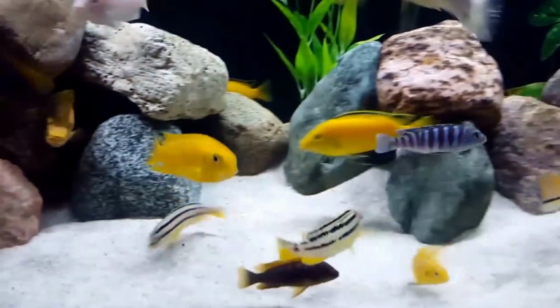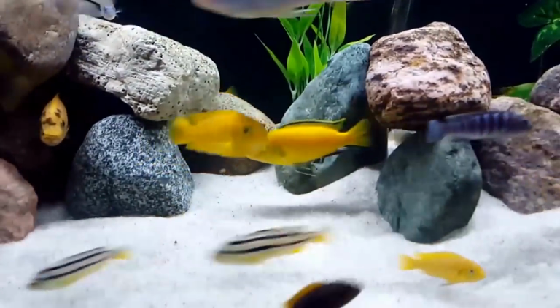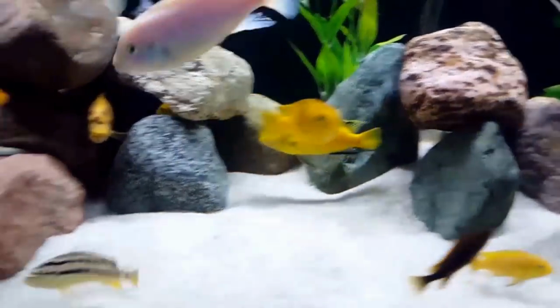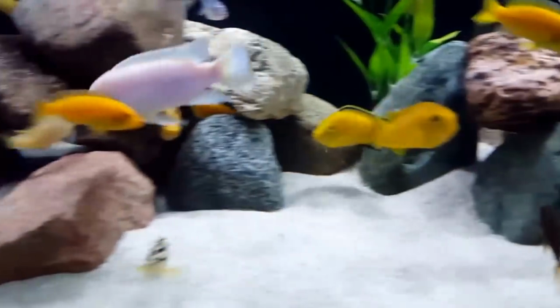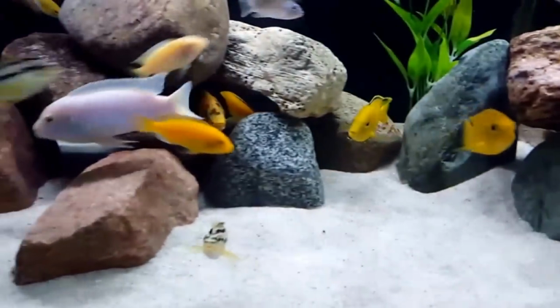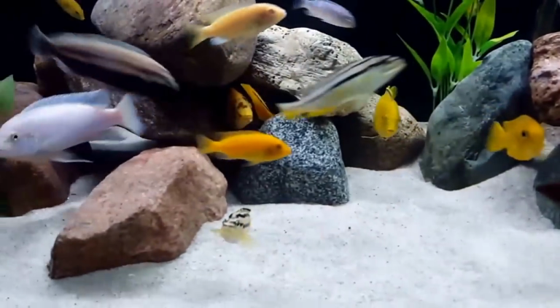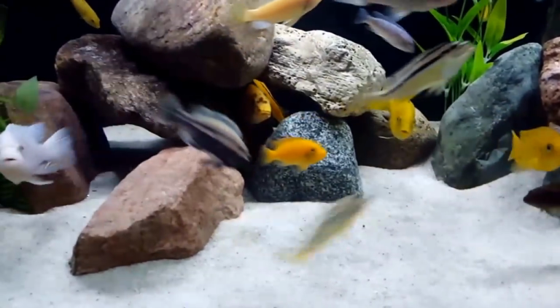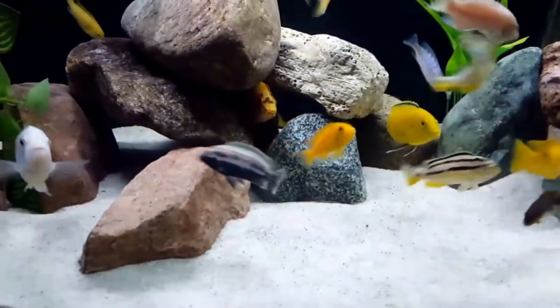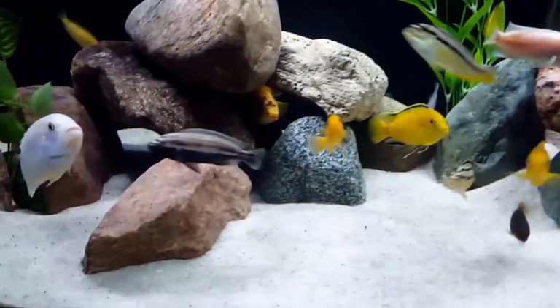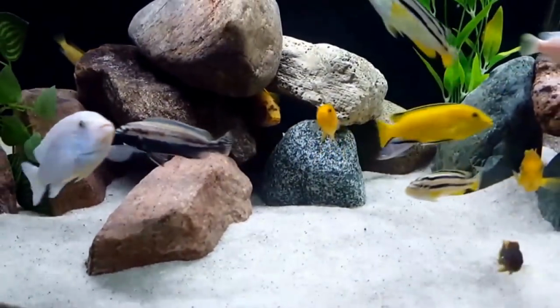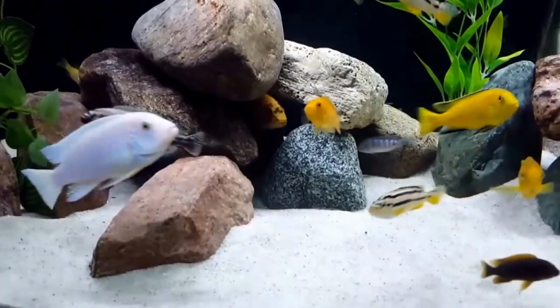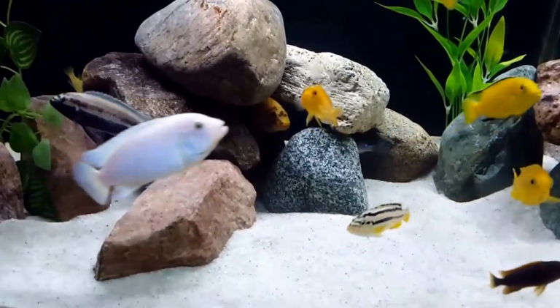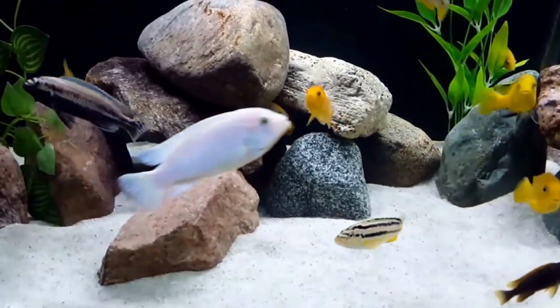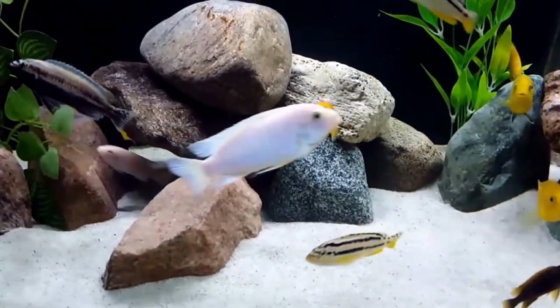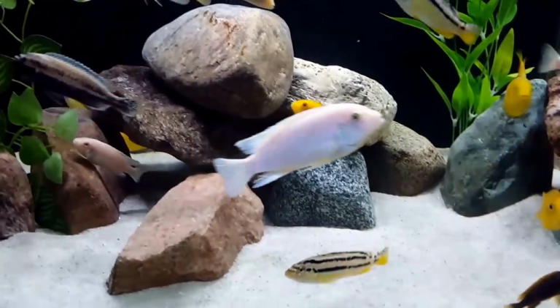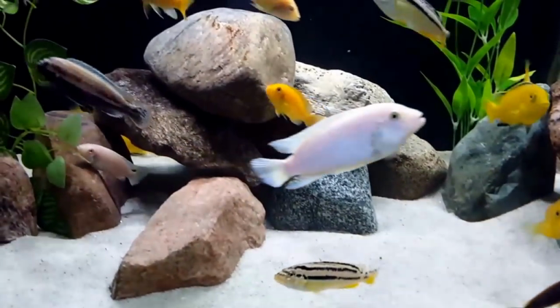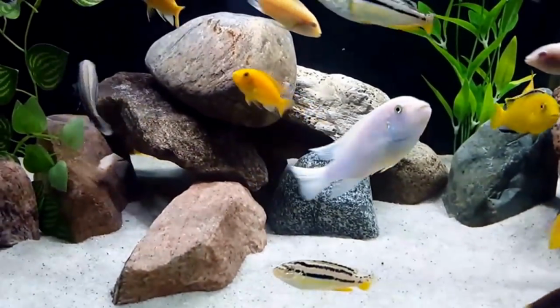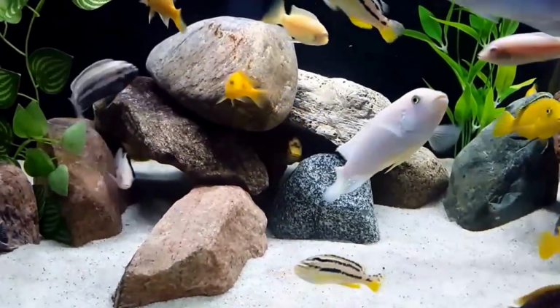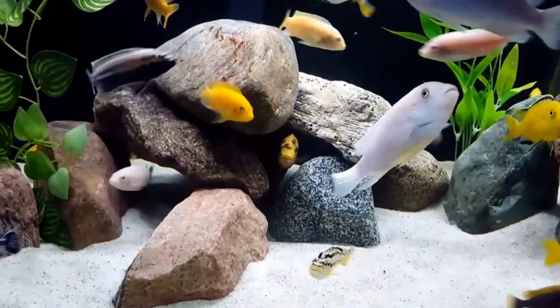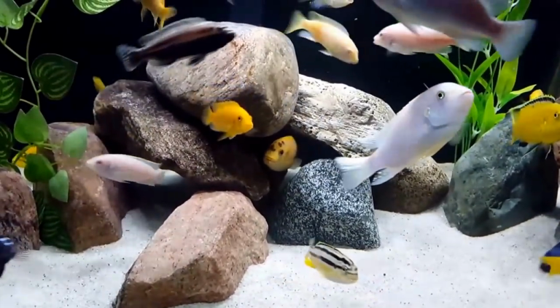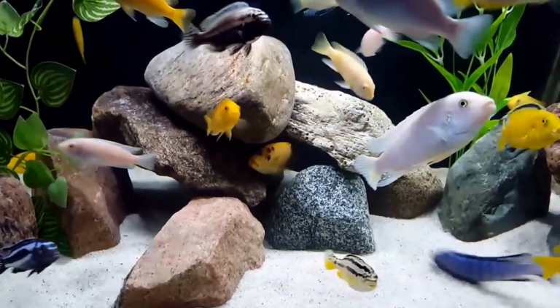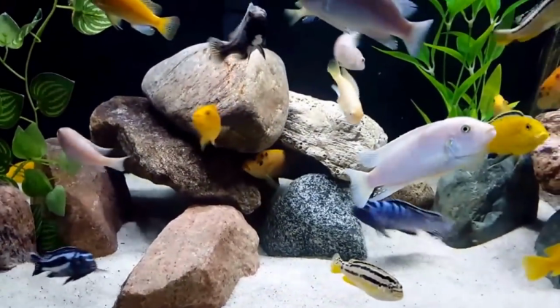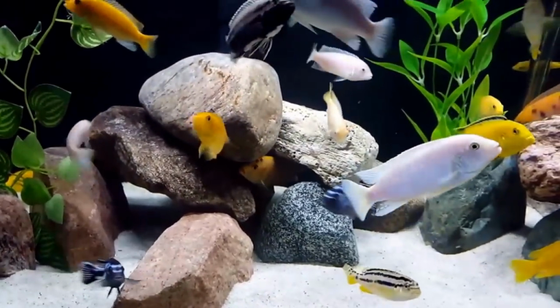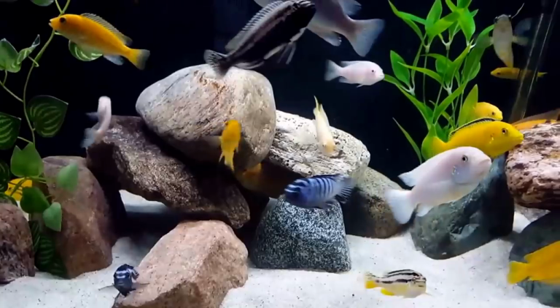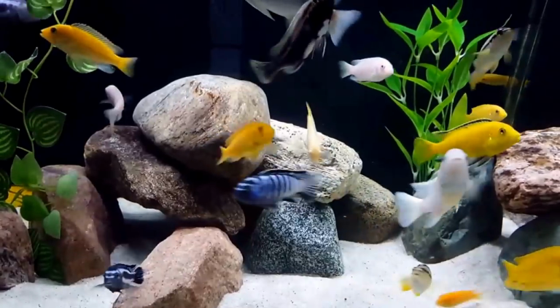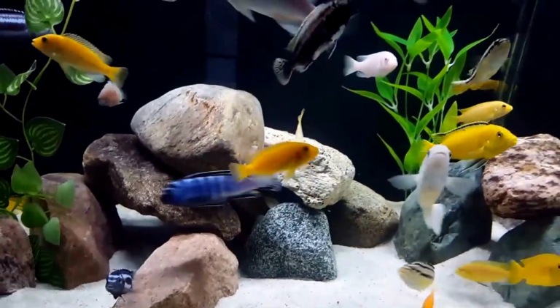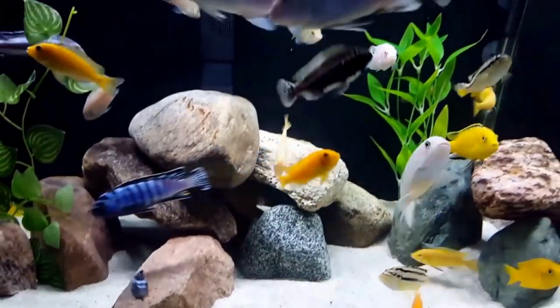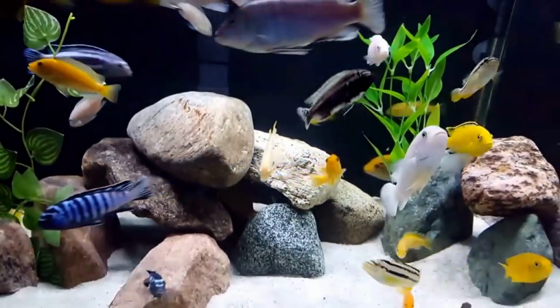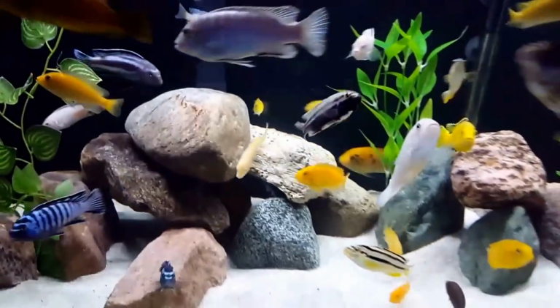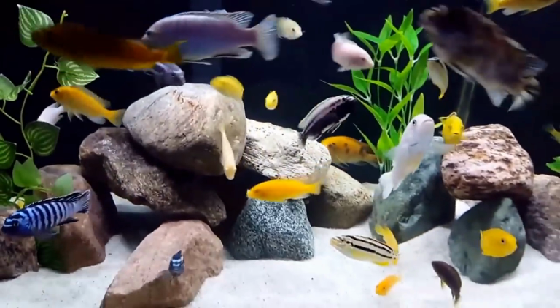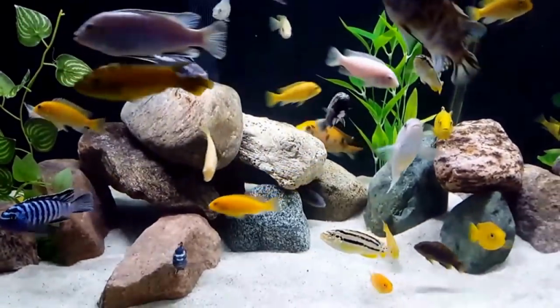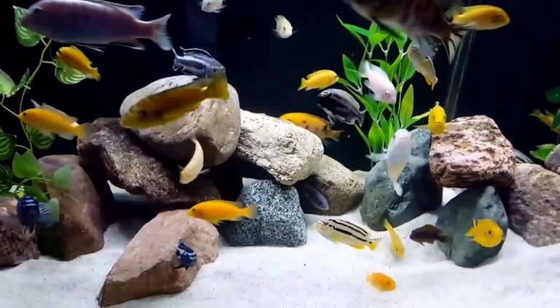I'm going to have to remove one male, possibly both. So far they are behaving, but in my experience it's the calm before the storm for this devil fish.